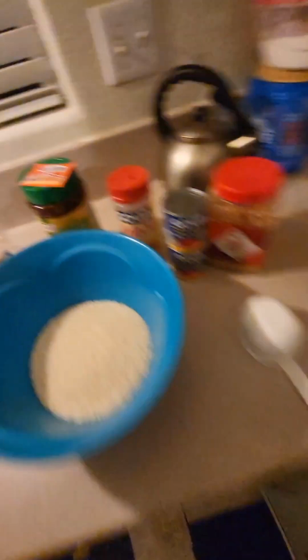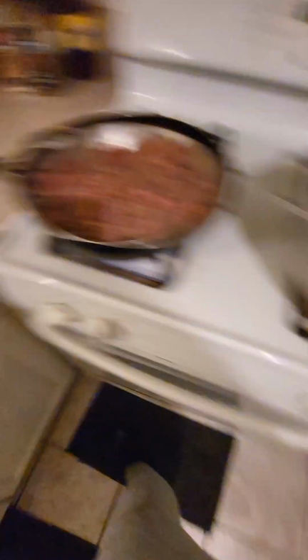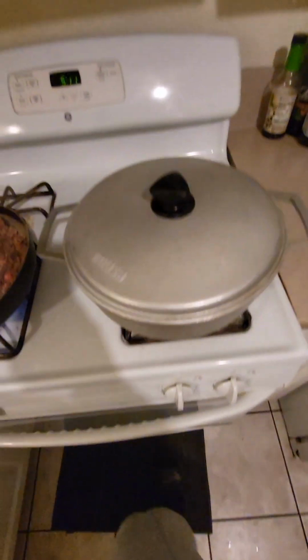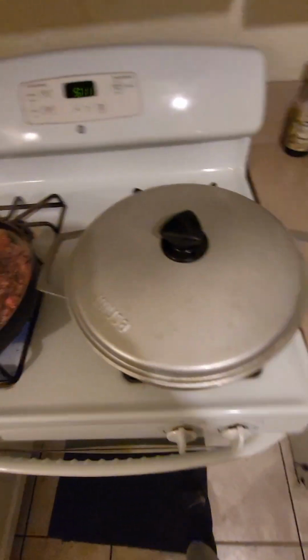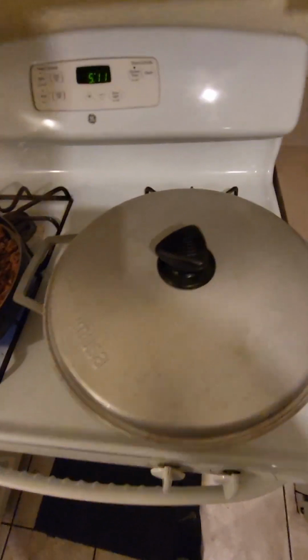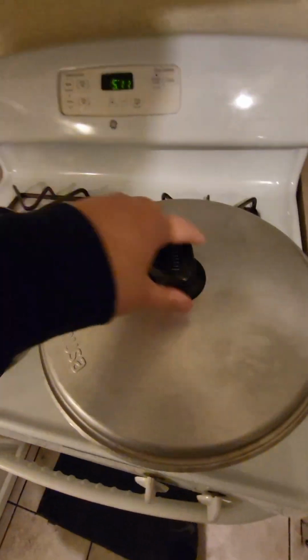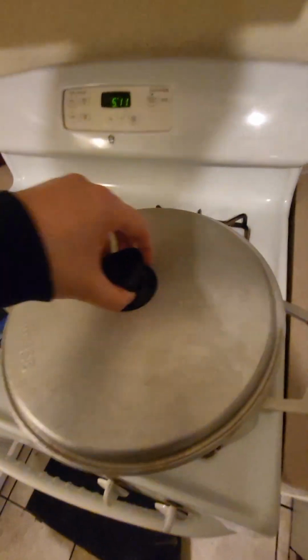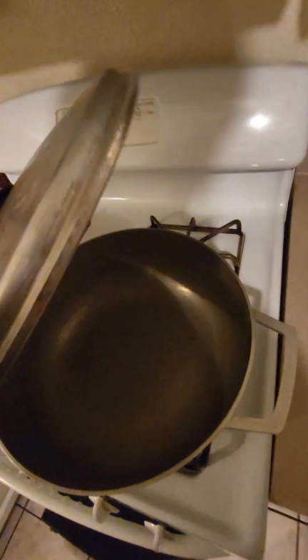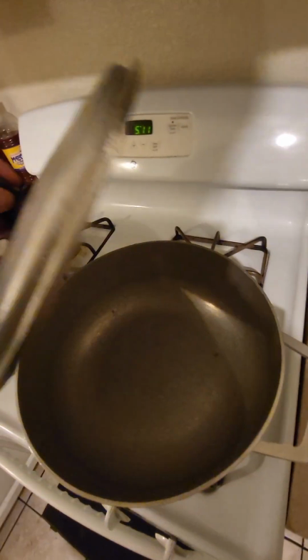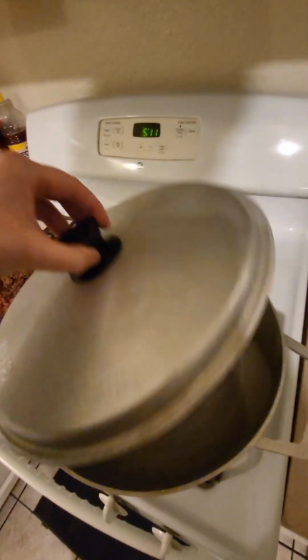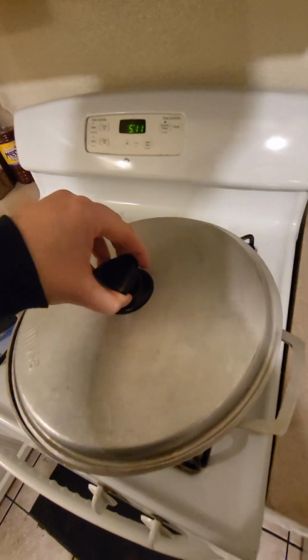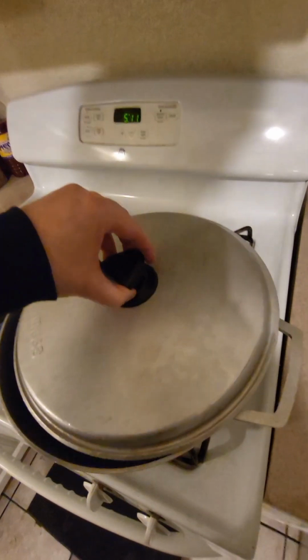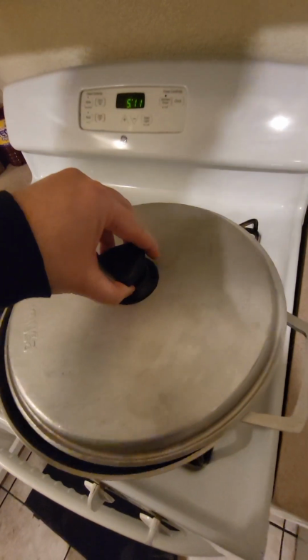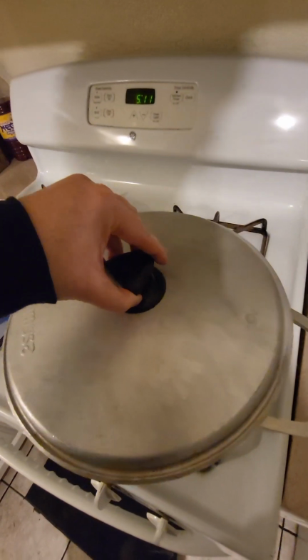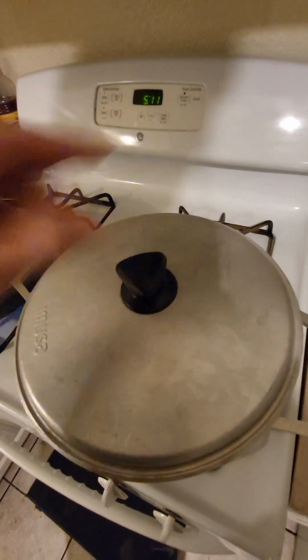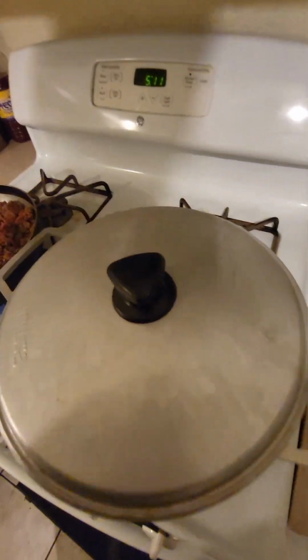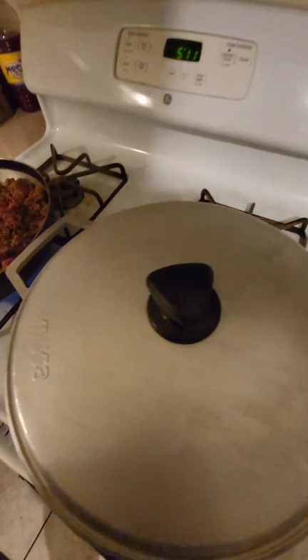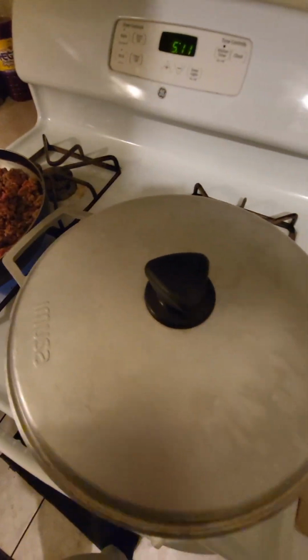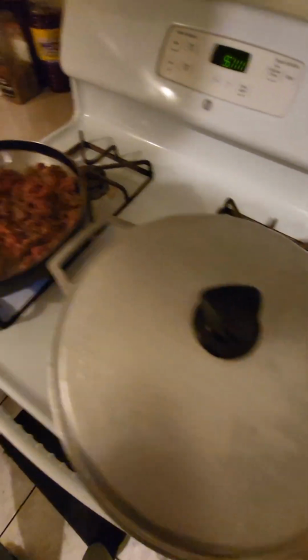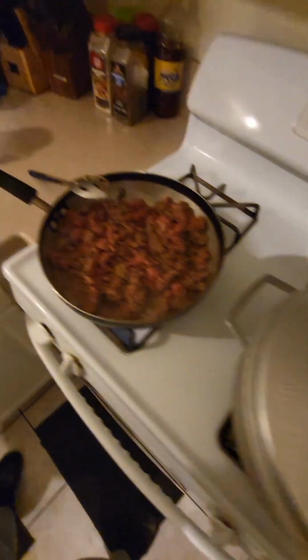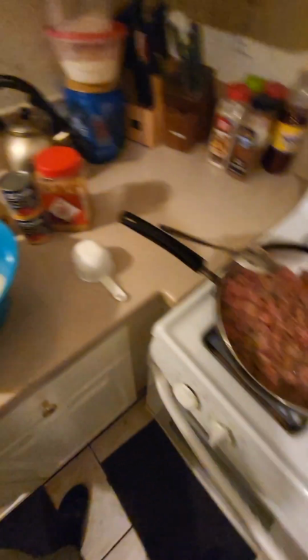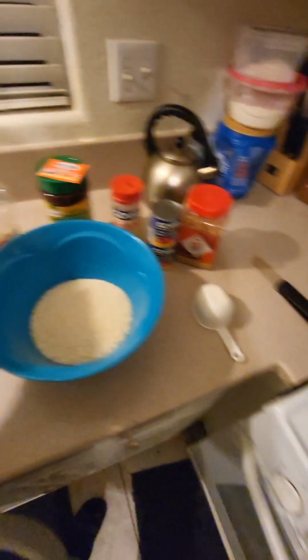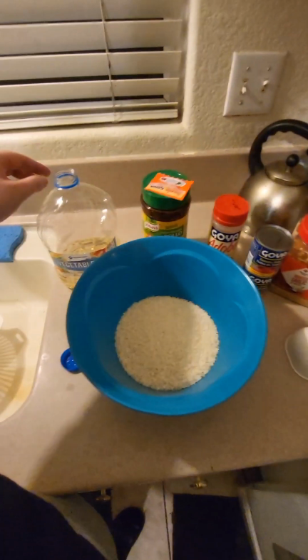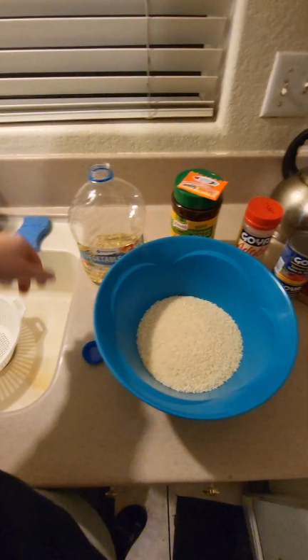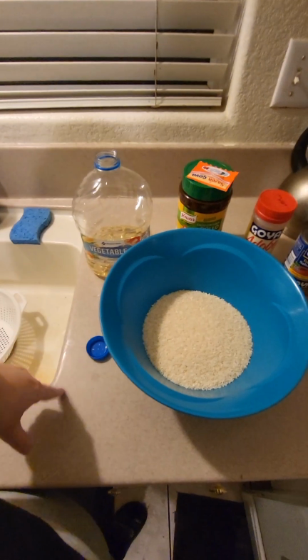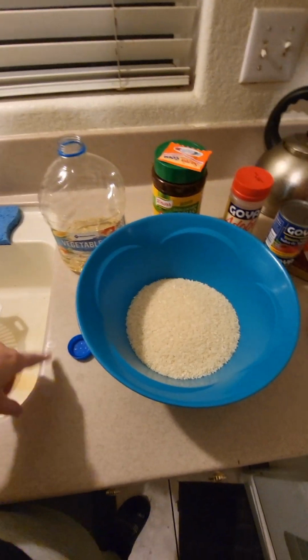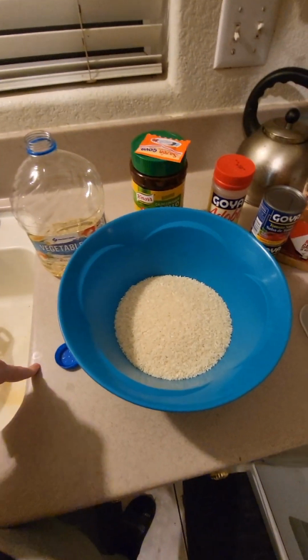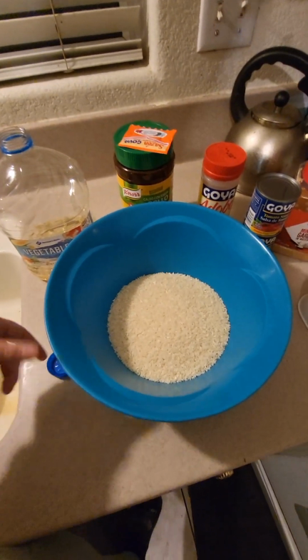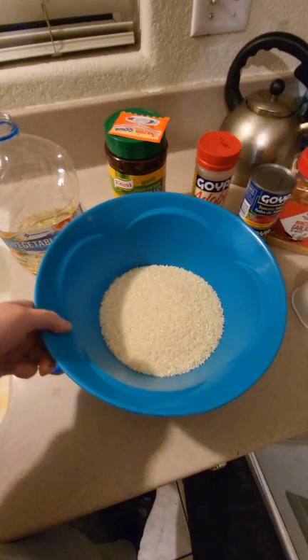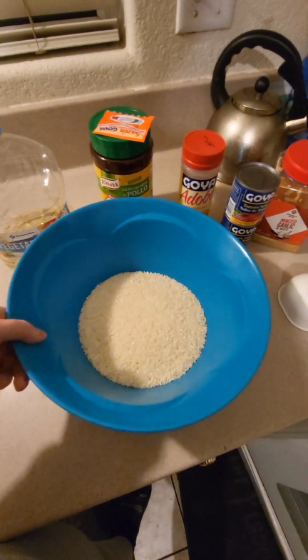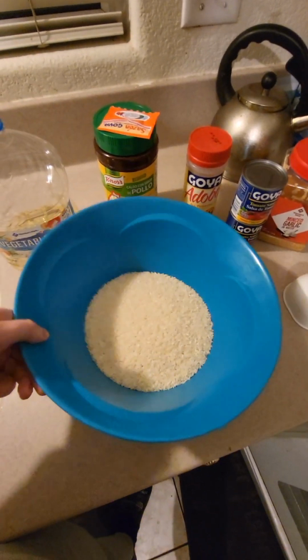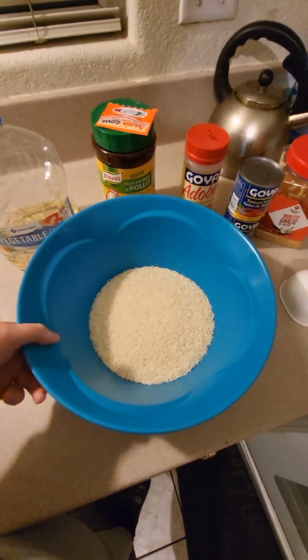And then you need a rice pot — for sure you need a rice pot because this is key. How you want to start is put some vegetable oil in your pot, let it get hot, and then add your 3 cups of rice.